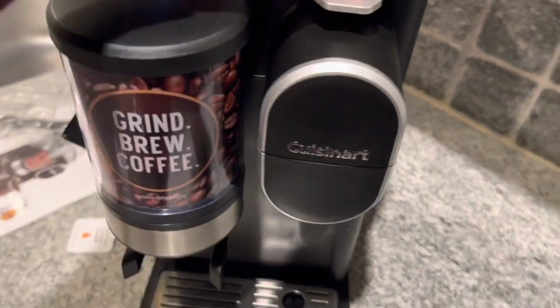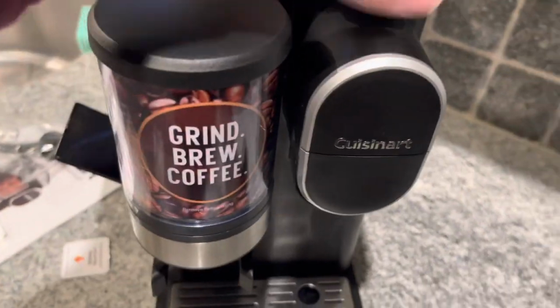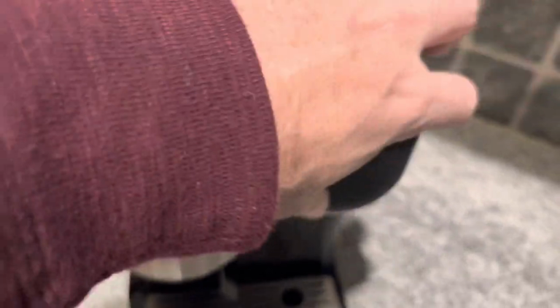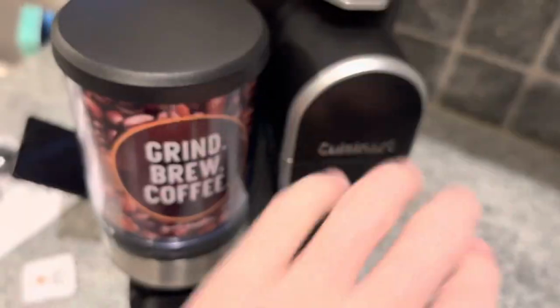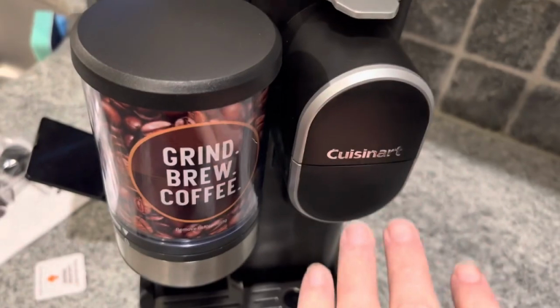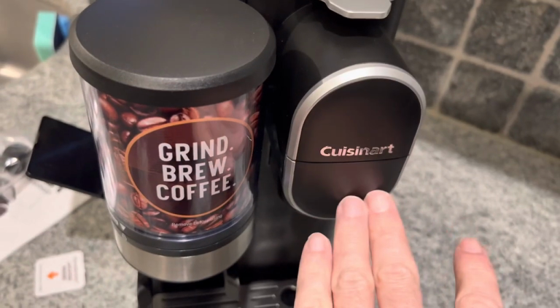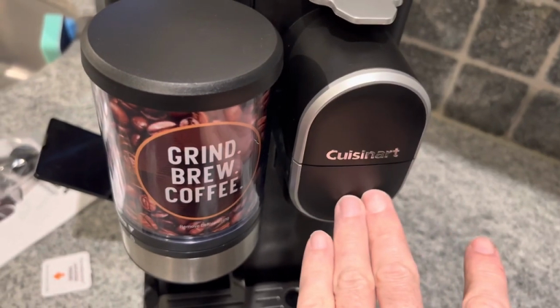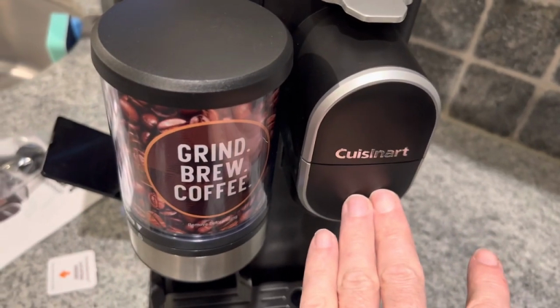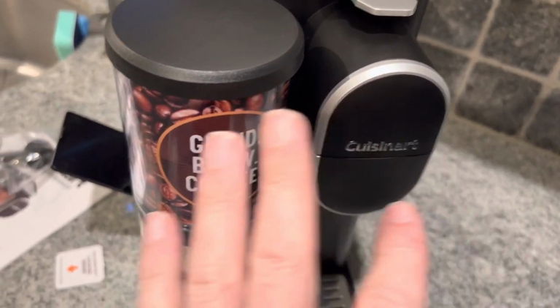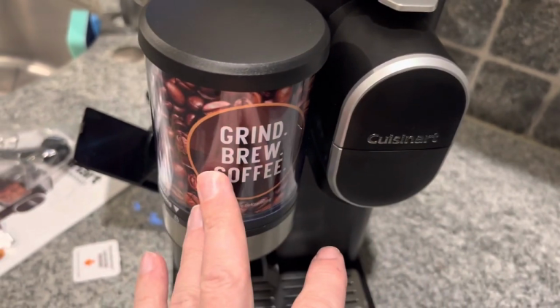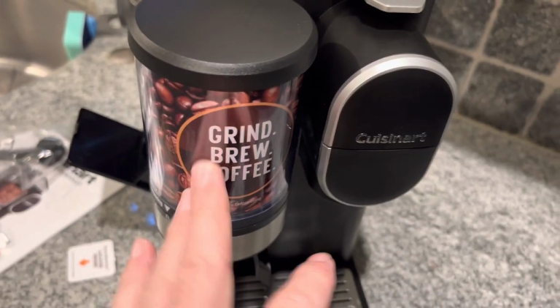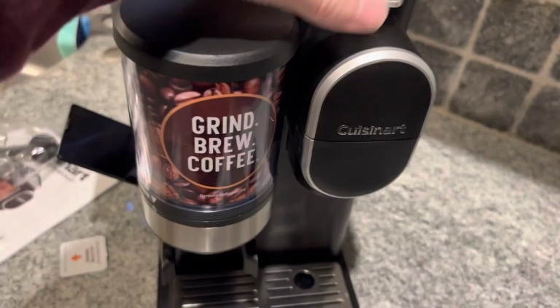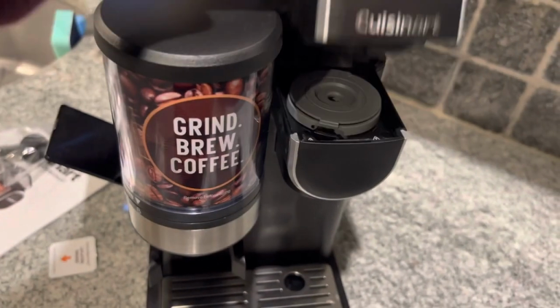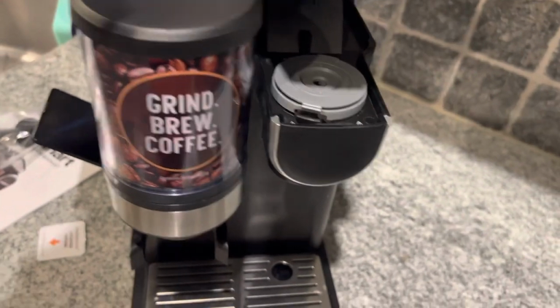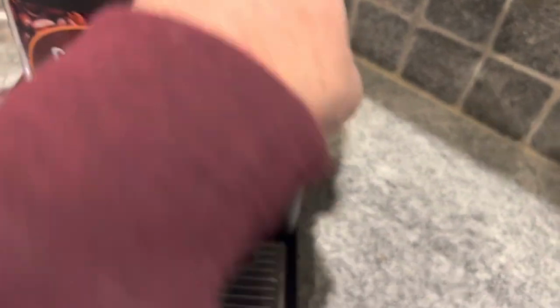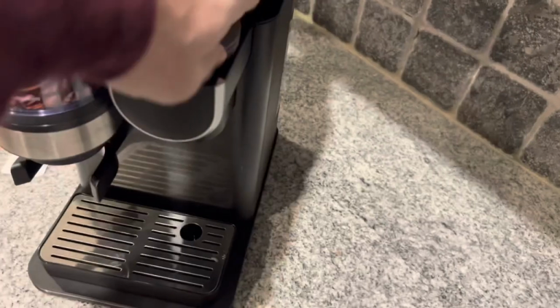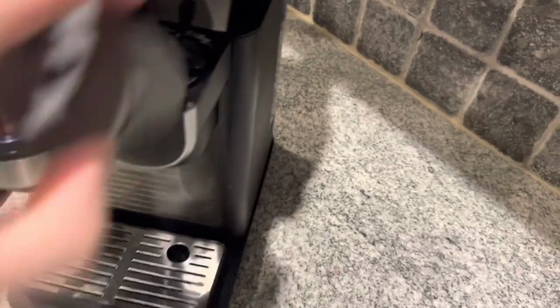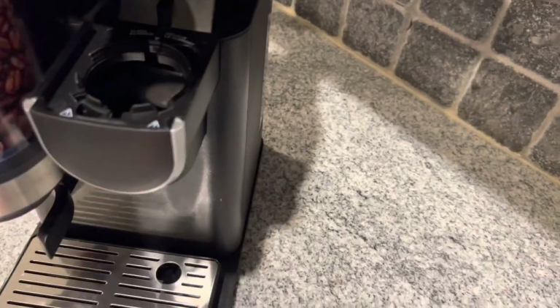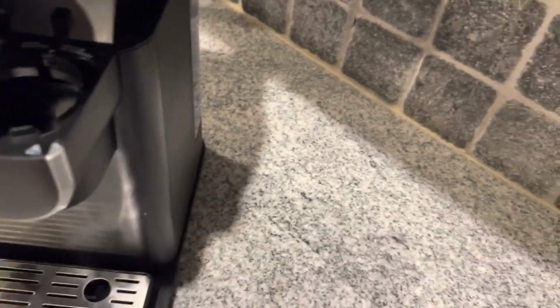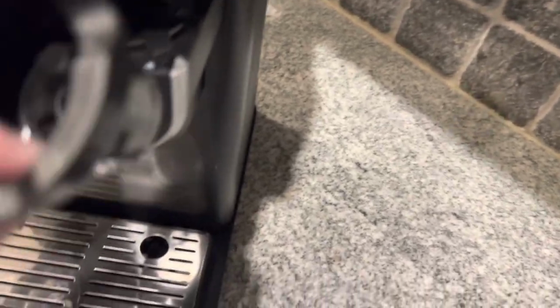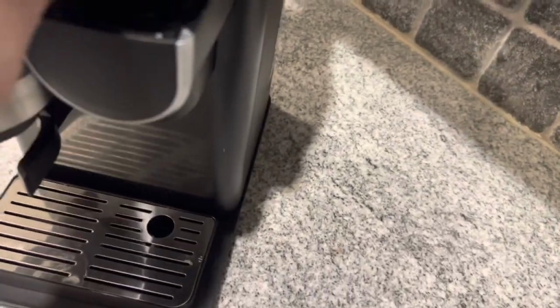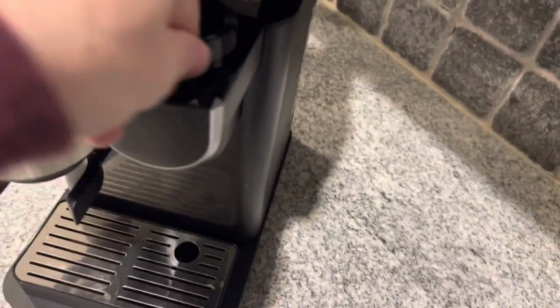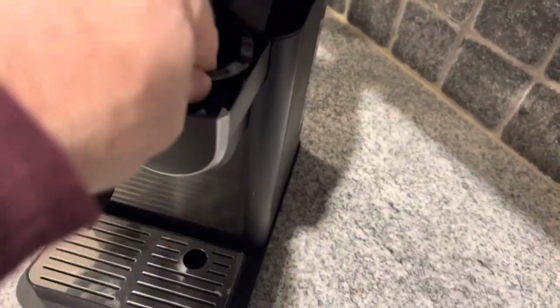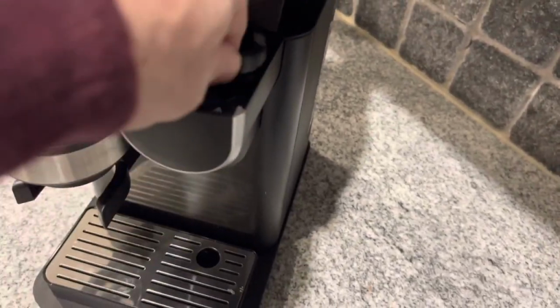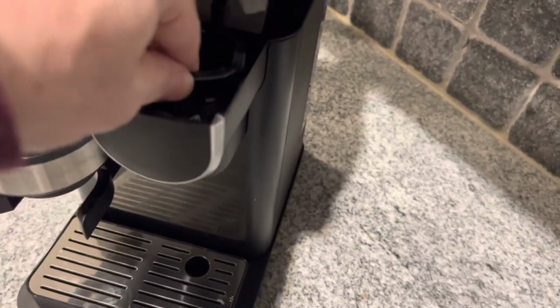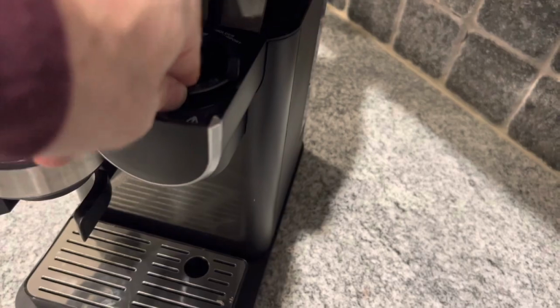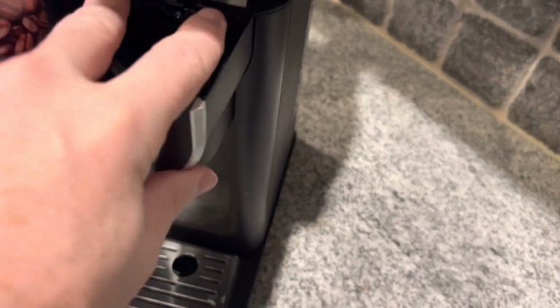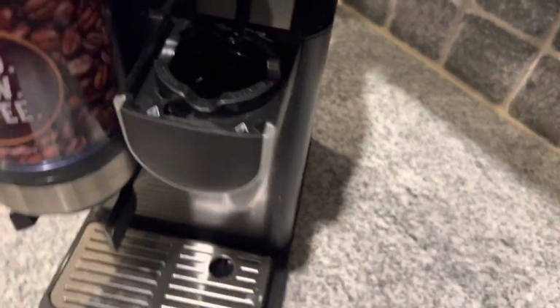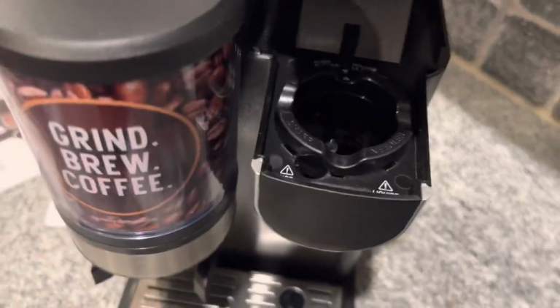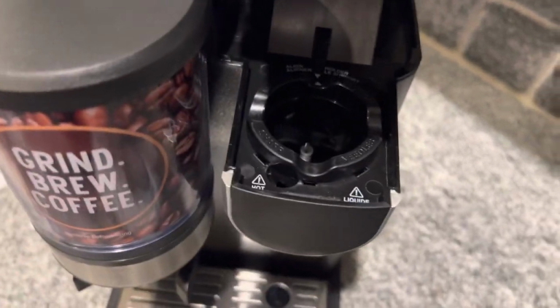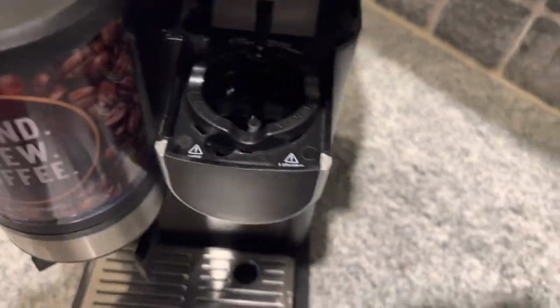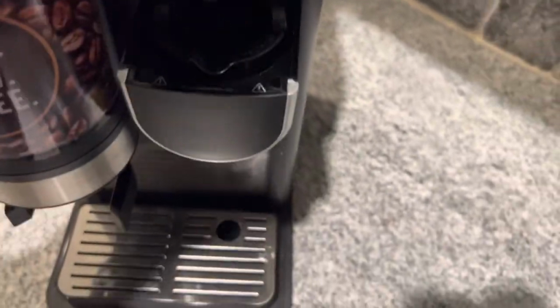But that's if you wanted to put already ground coffee in. This would be for the fresh ground. This is the K-Cup side — the one that pinches the K-Cup.